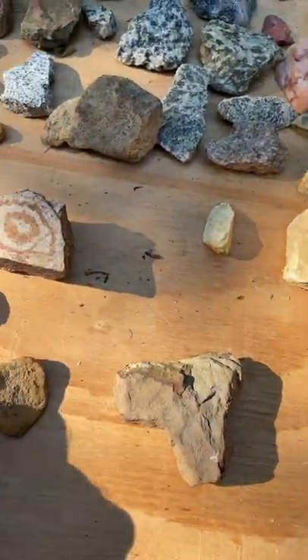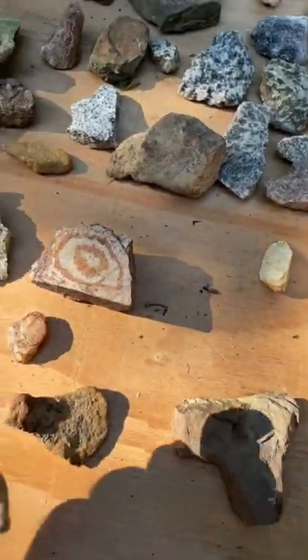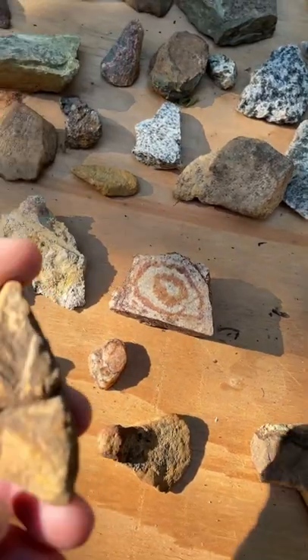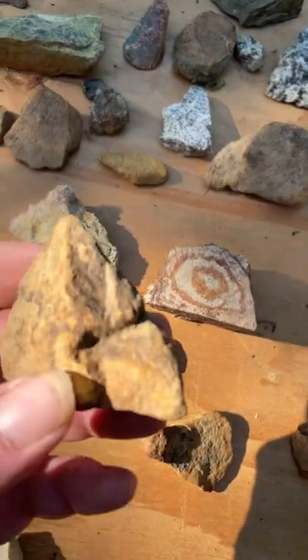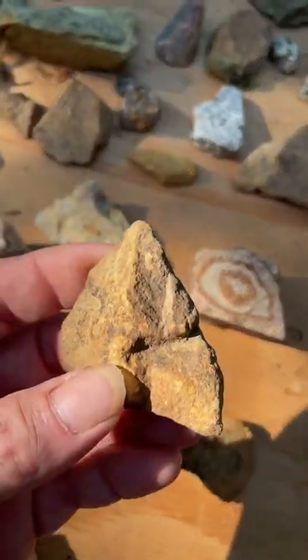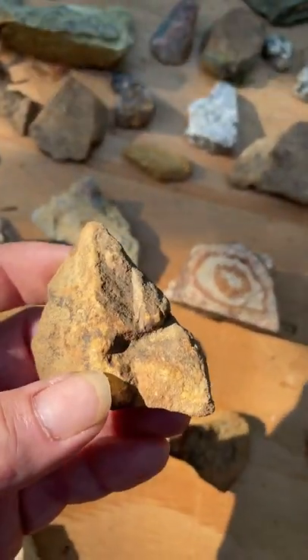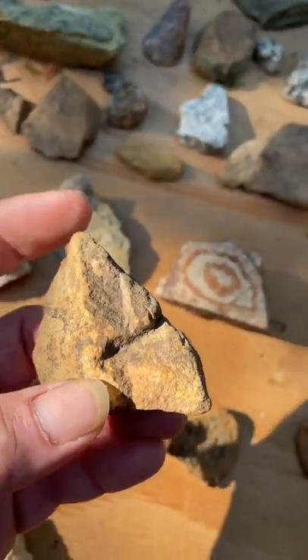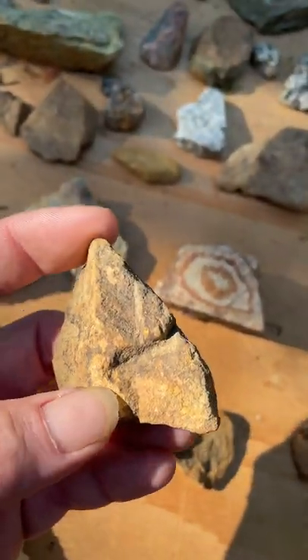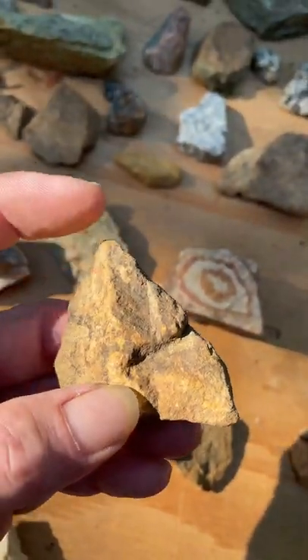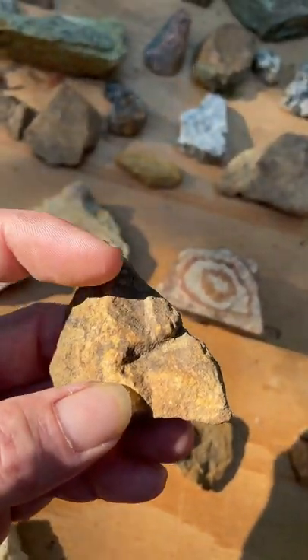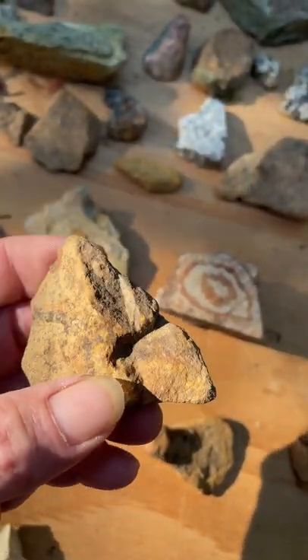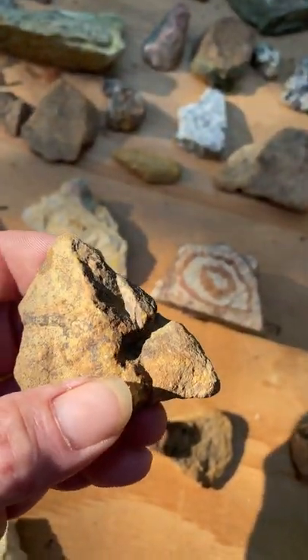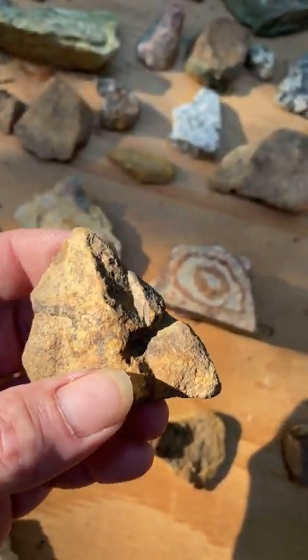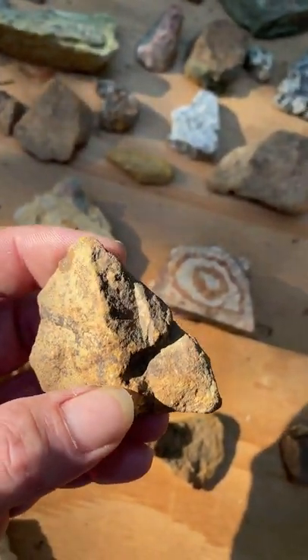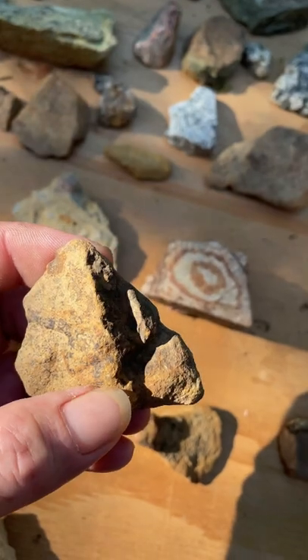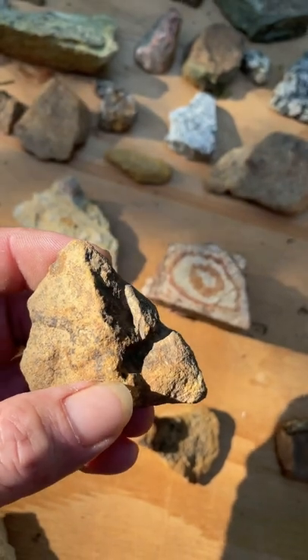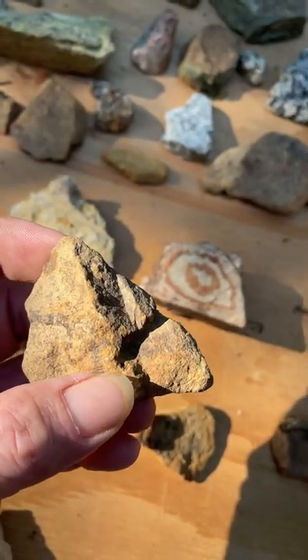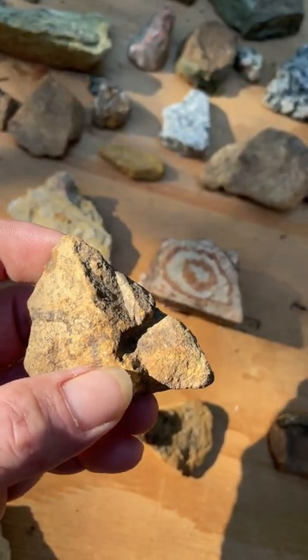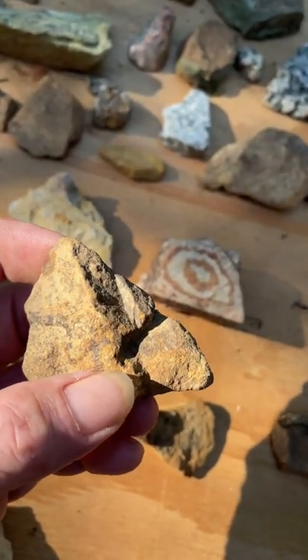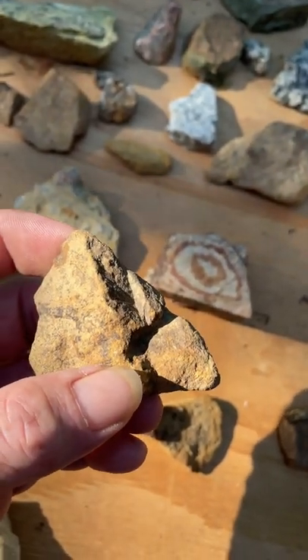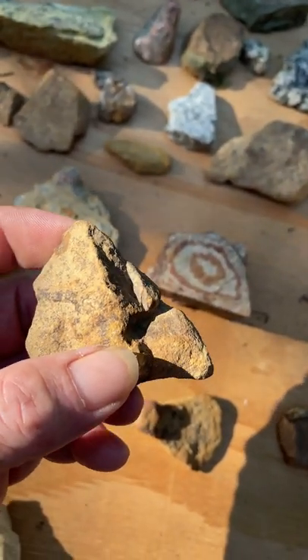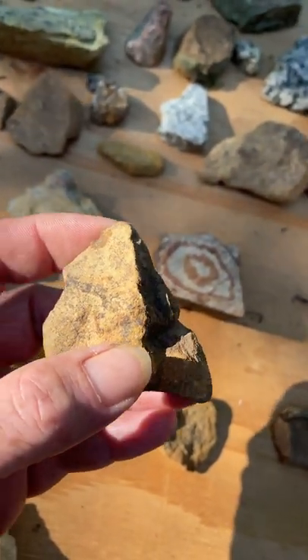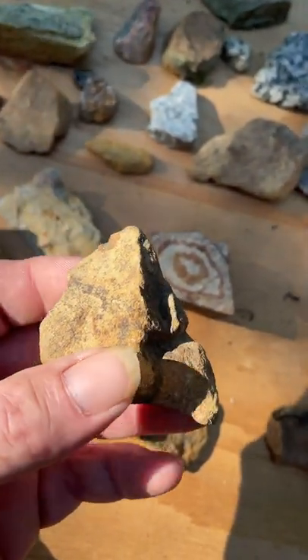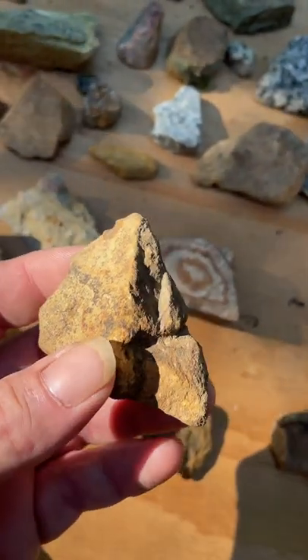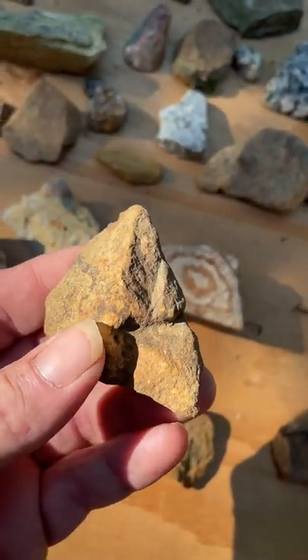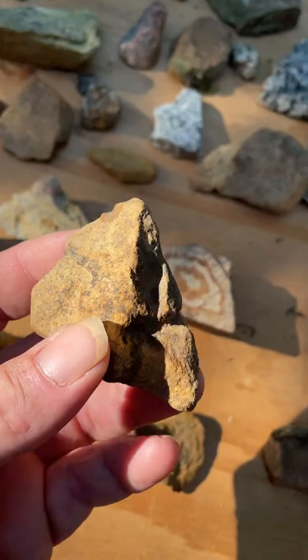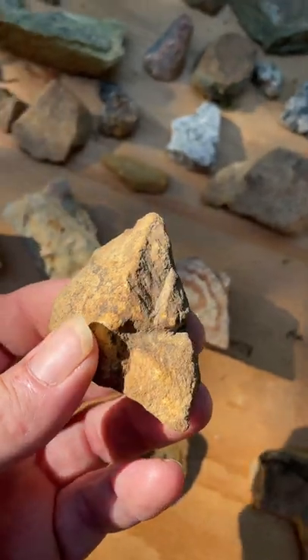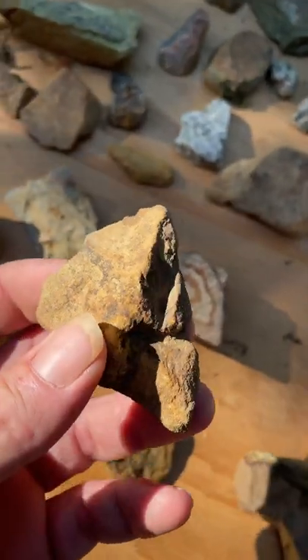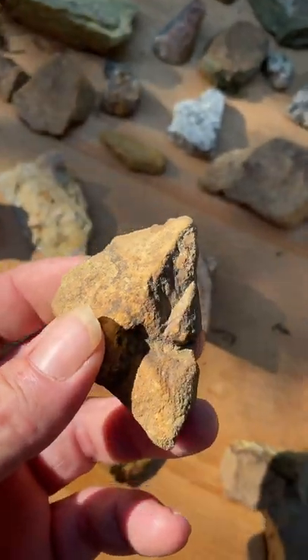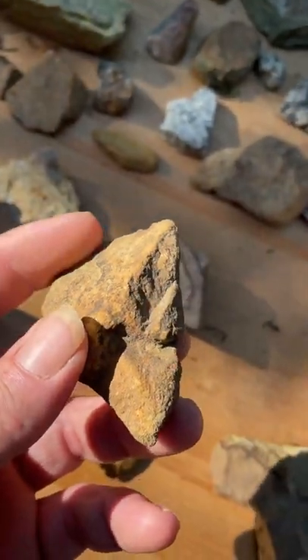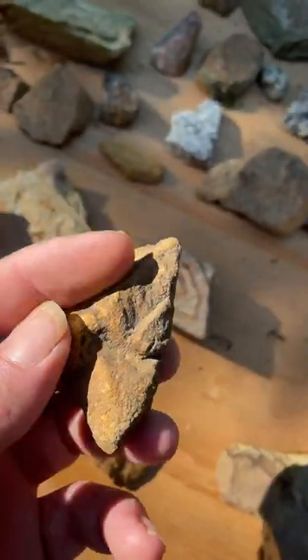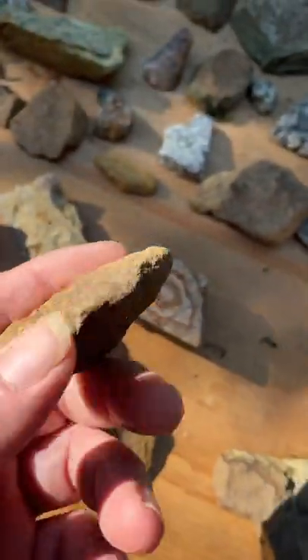And then we have this totem fella. You guys see his eye and his nose. You can see in the shadows there how everything kind of comes out. He's a dual-sided, dual-faced totem — he's got a side on this side as well.